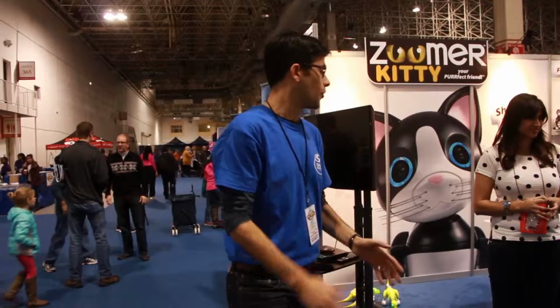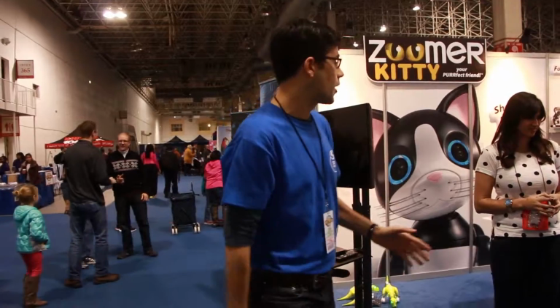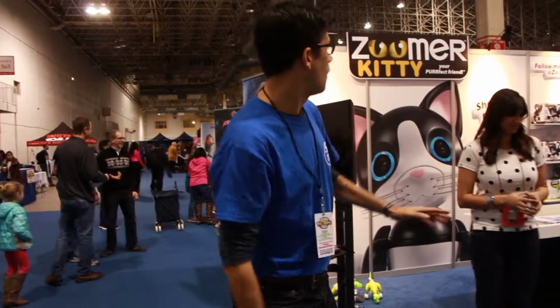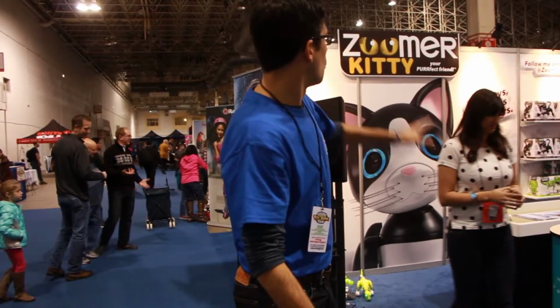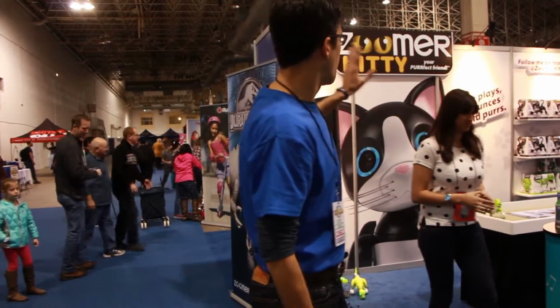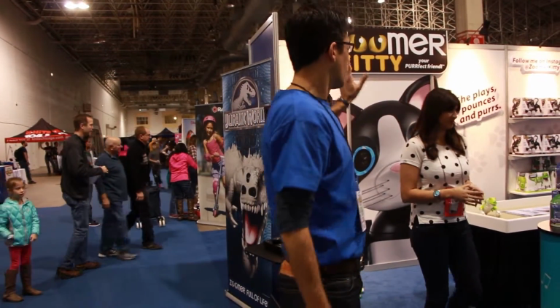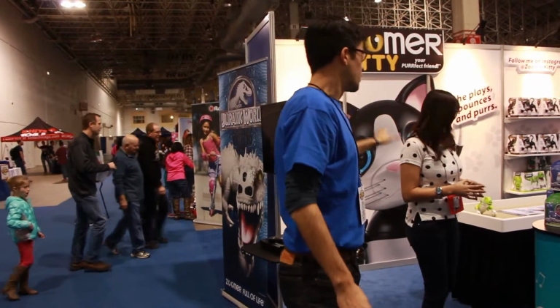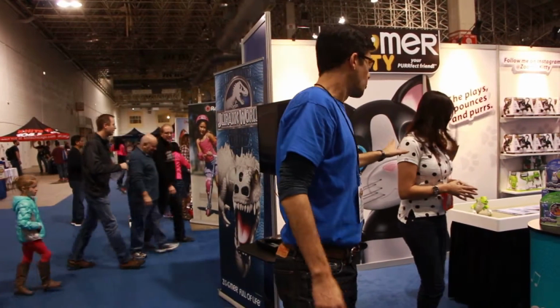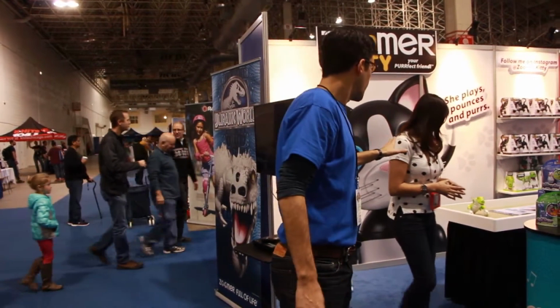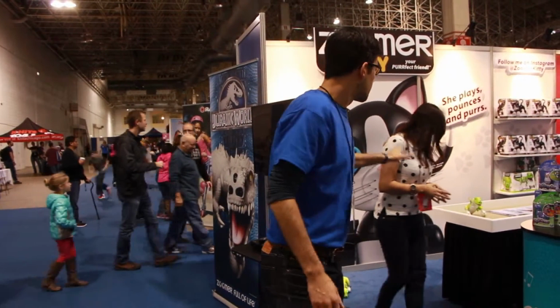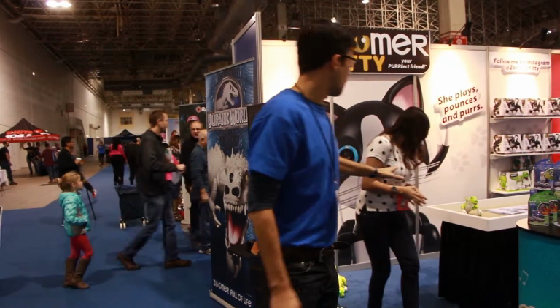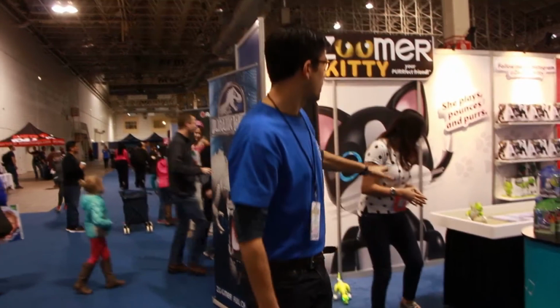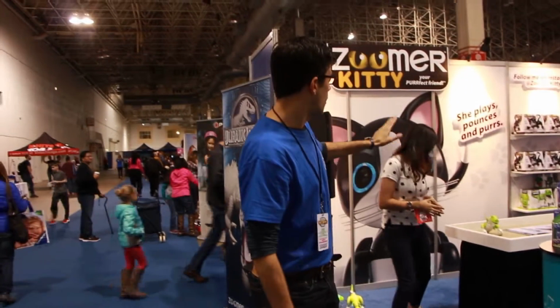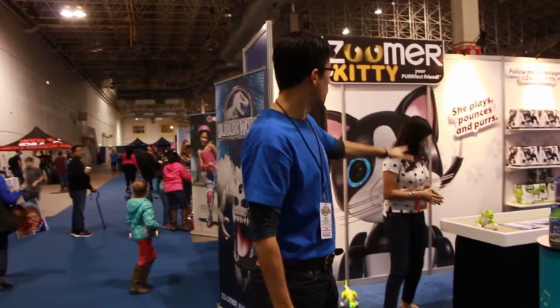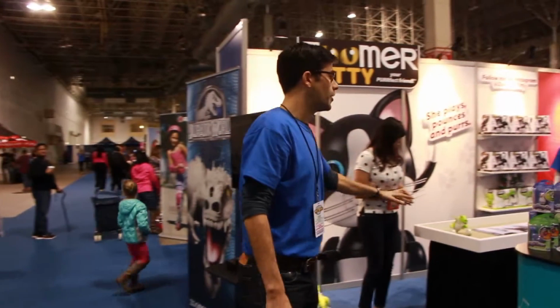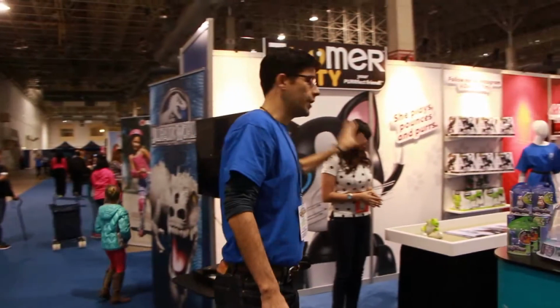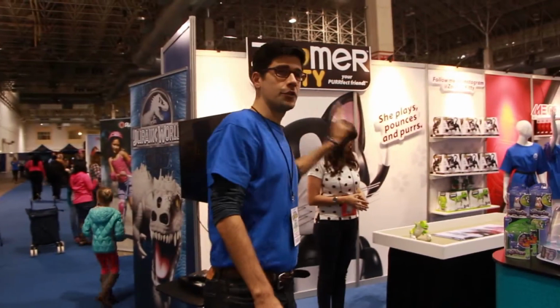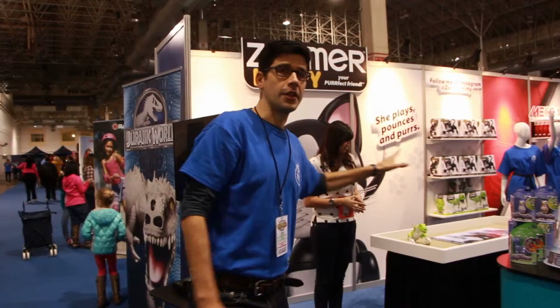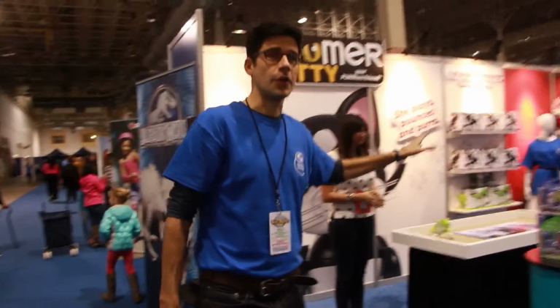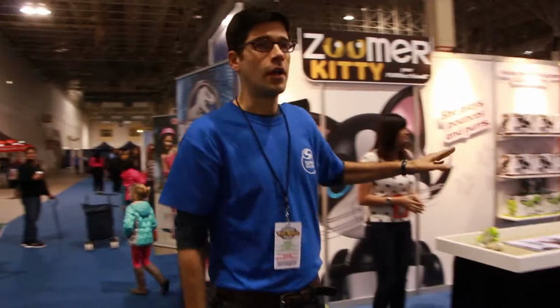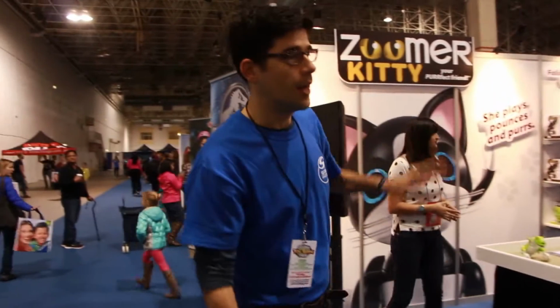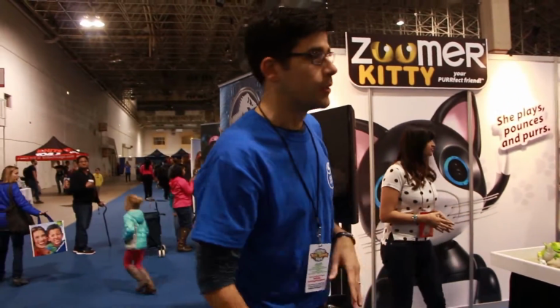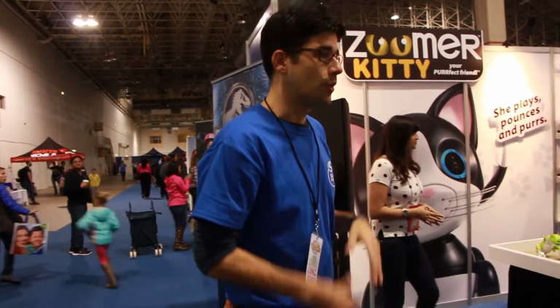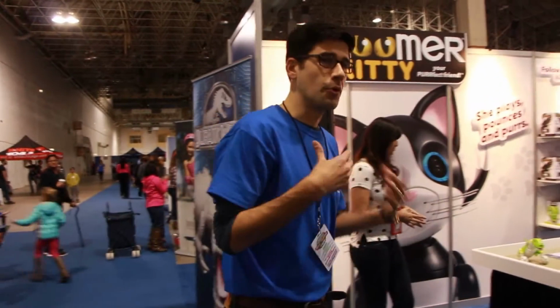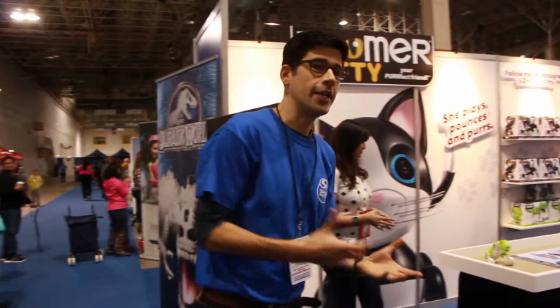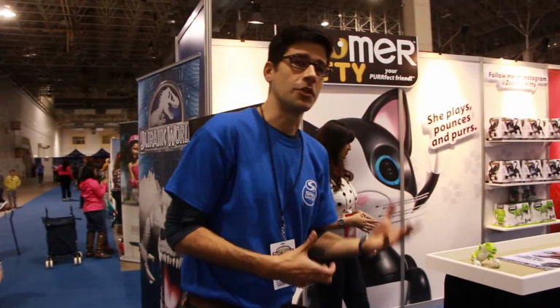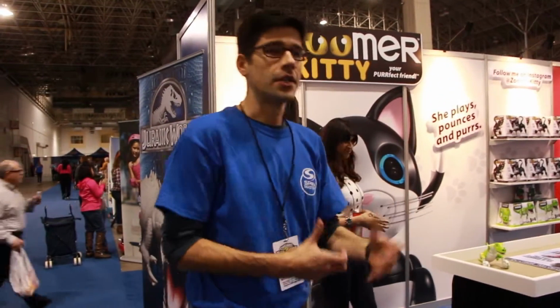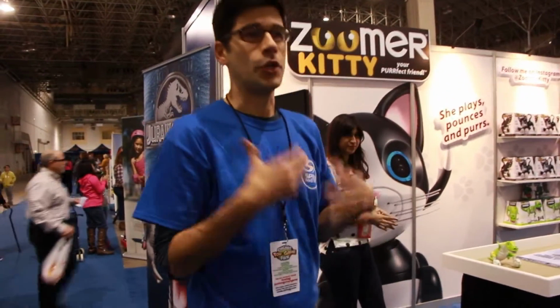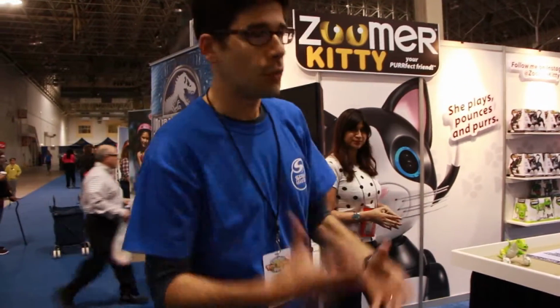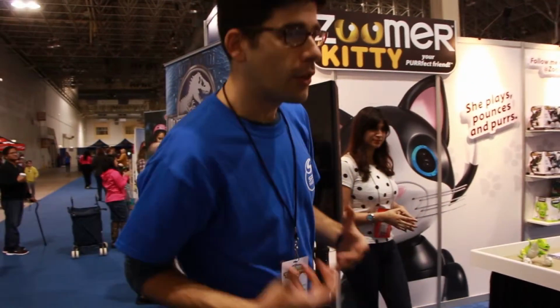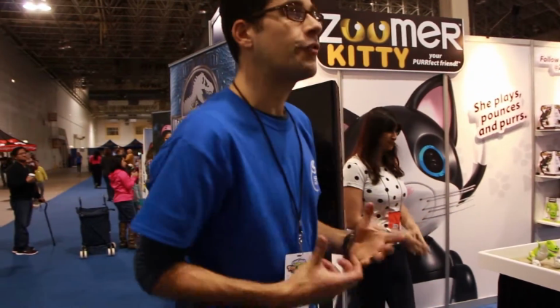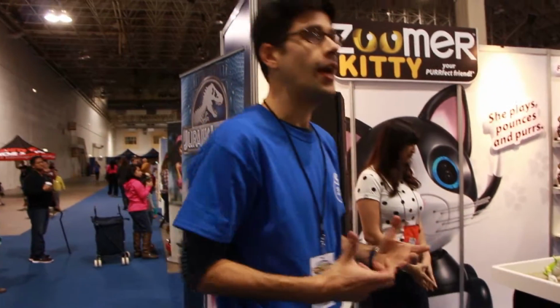We're starting off with our Zoomer brand. We have things like our Zoomer Dino and introducing this year Zoomer Kitty — it's like your real-life cat.